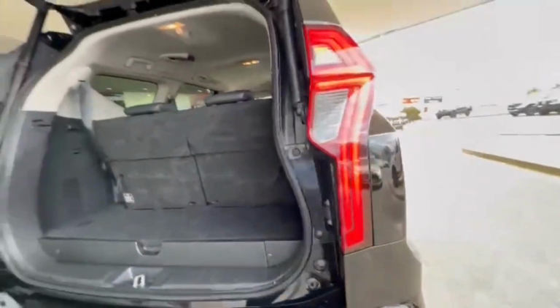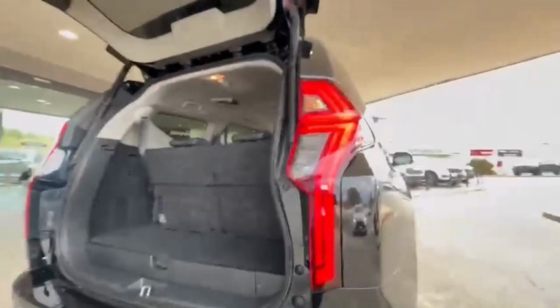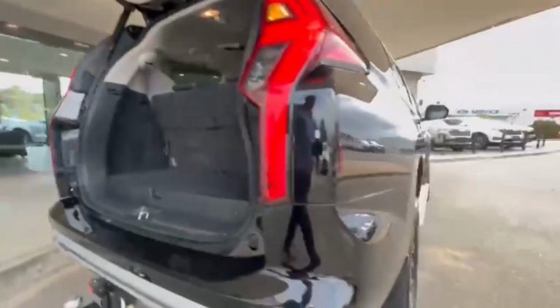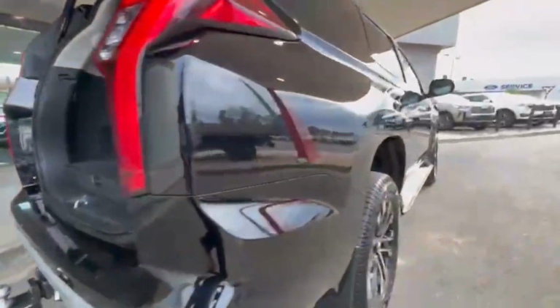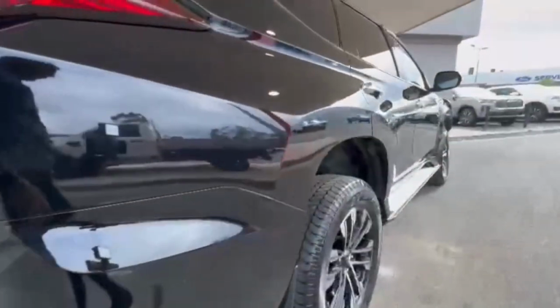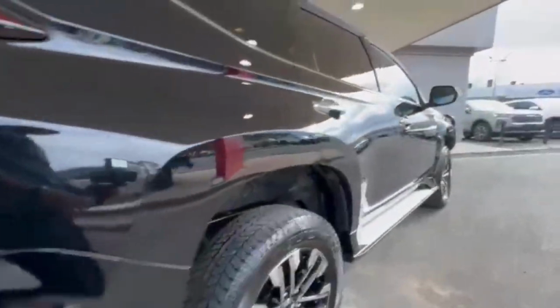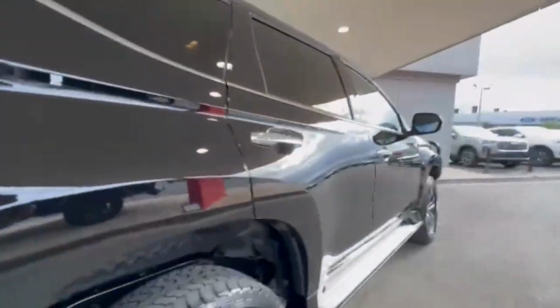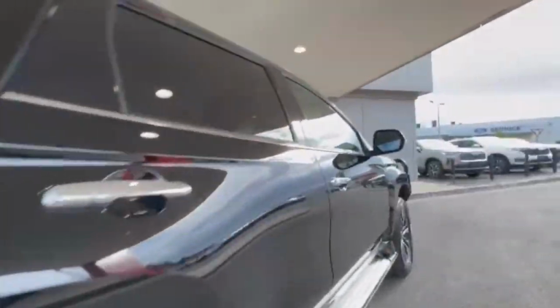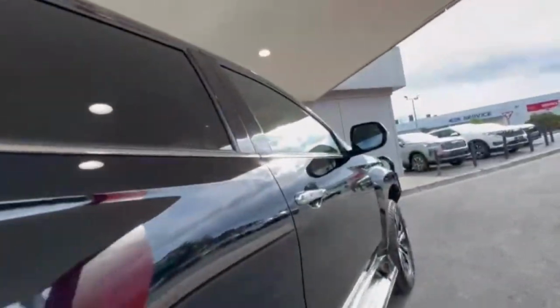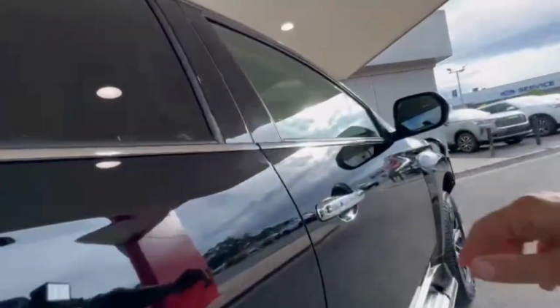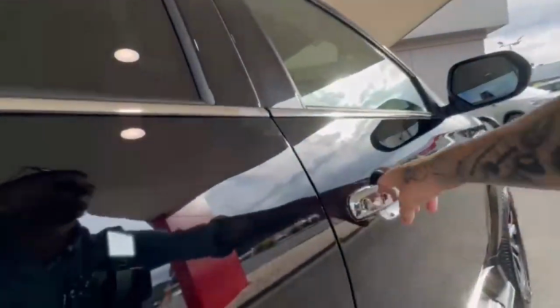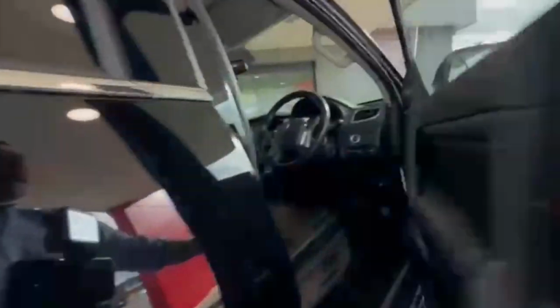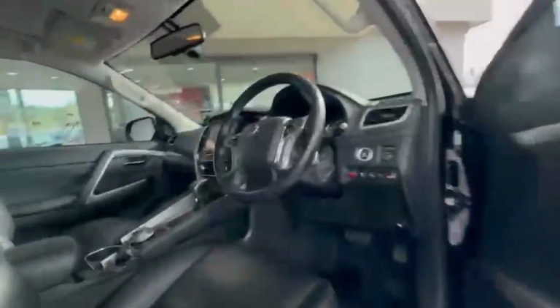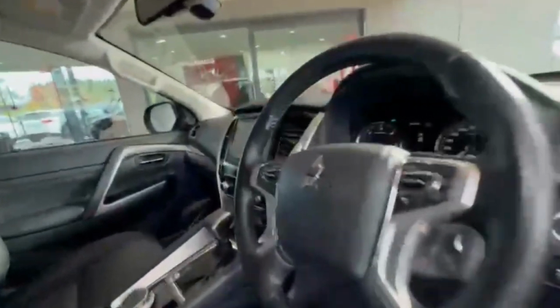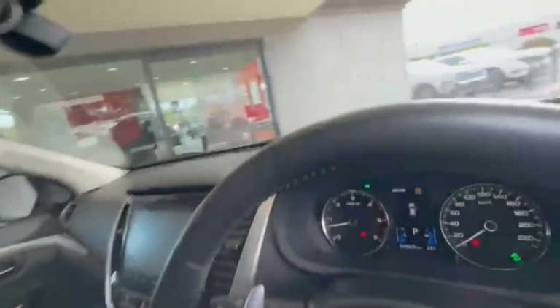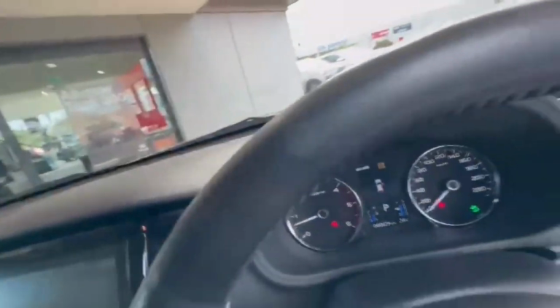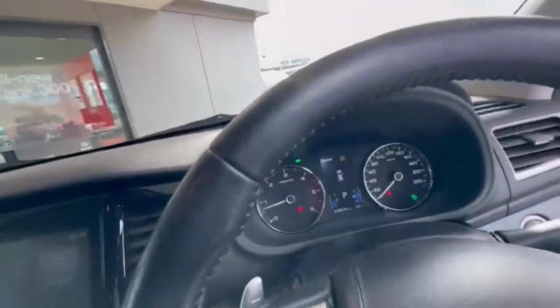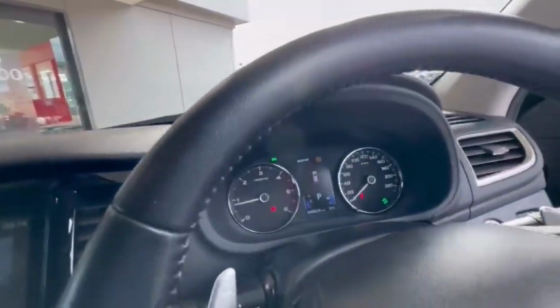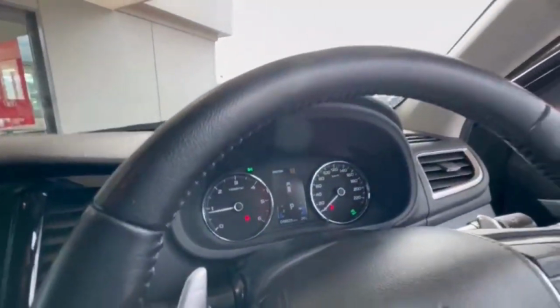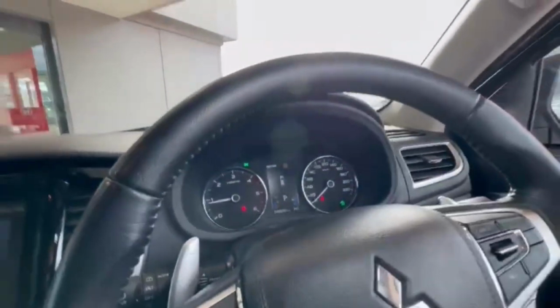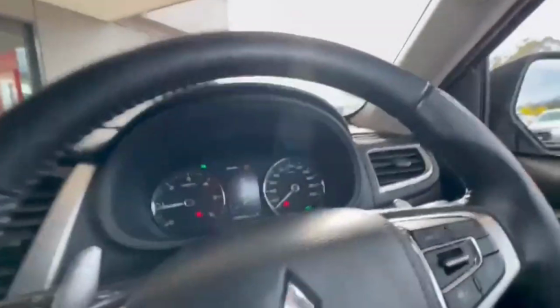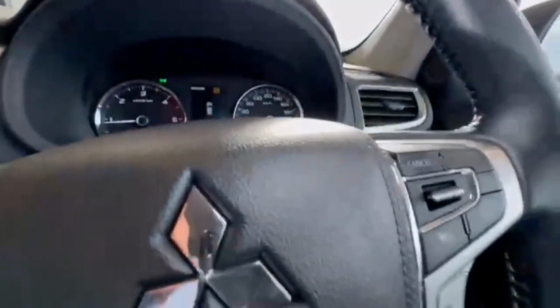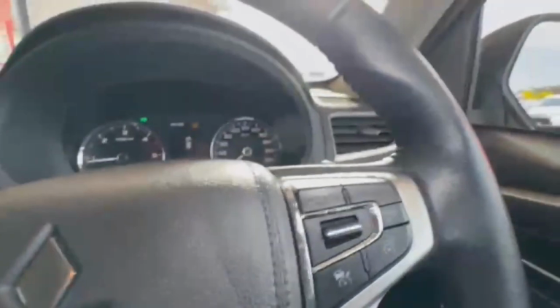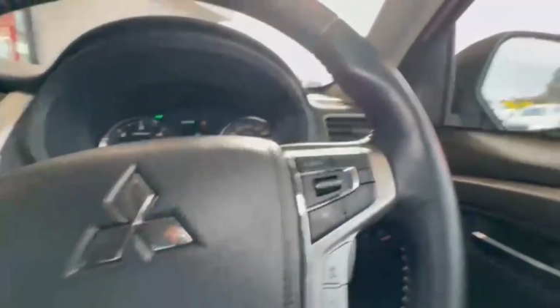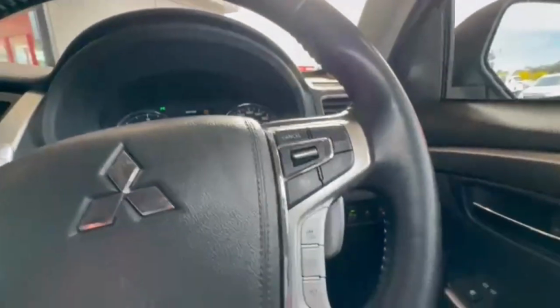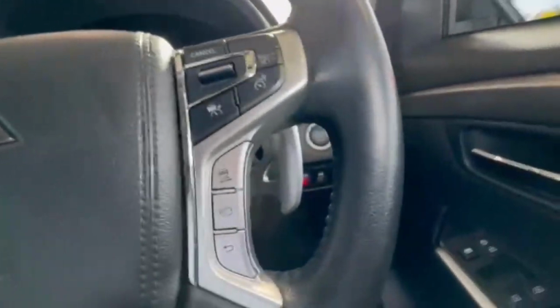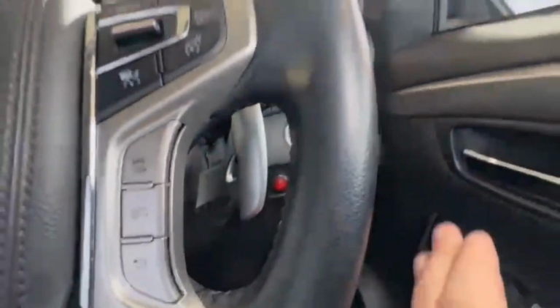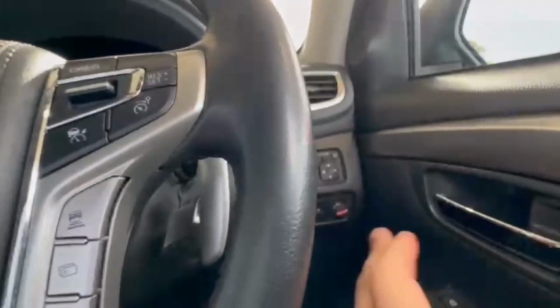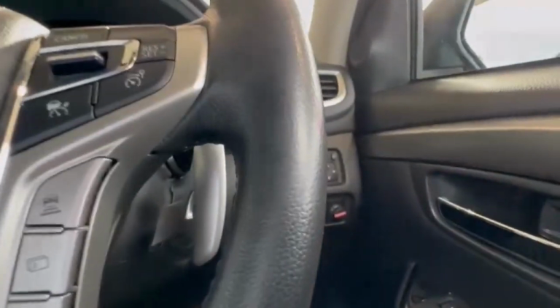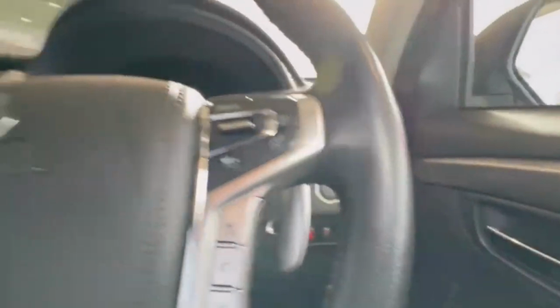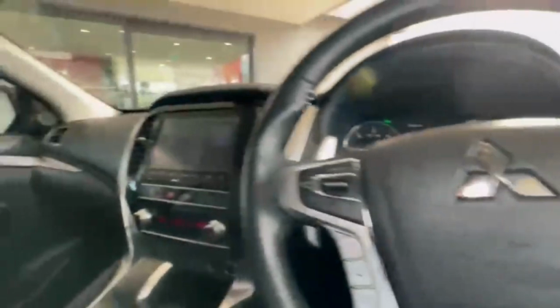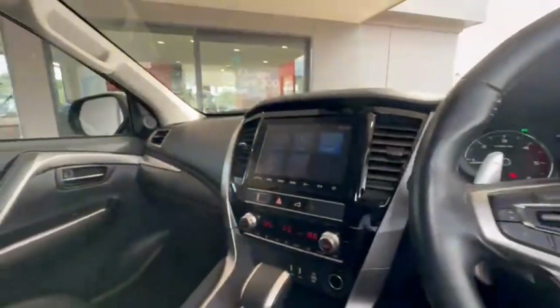Now coming down the driver side, this car does present beautifully. Hopping on in, we do have only 48,000 k's on the clock. You have your lane assist, adaptive cruise, and do have your Red Arc trailer brakes also.